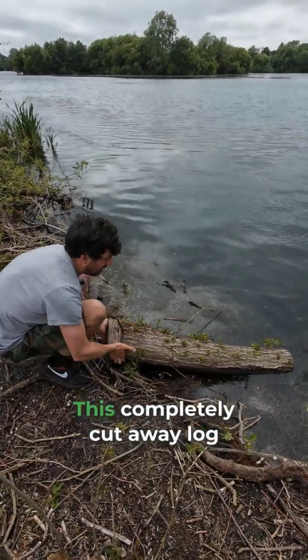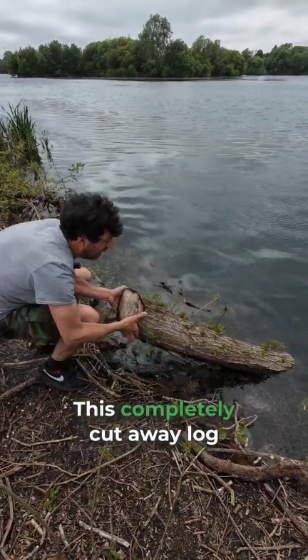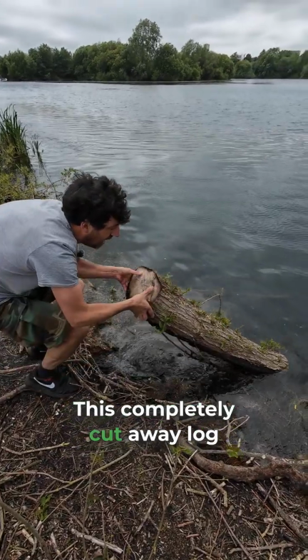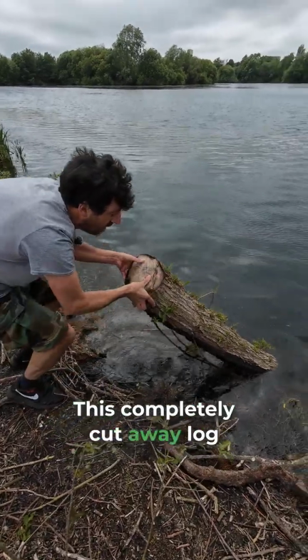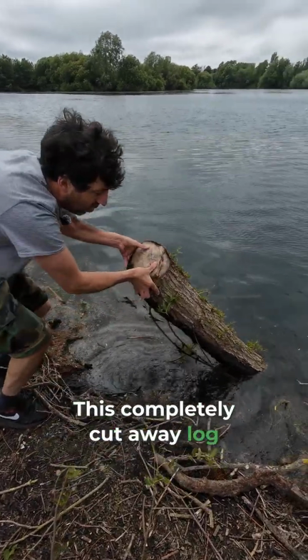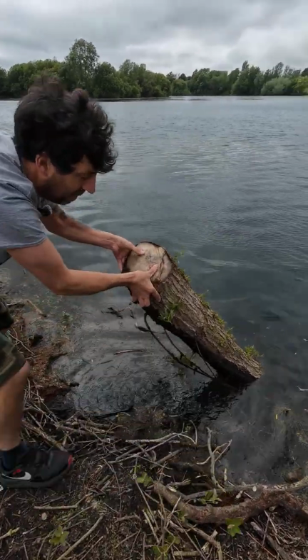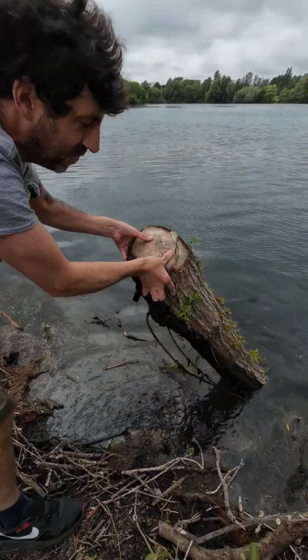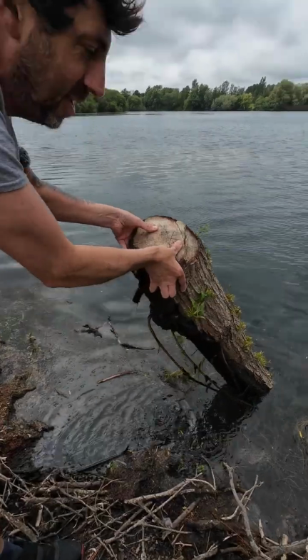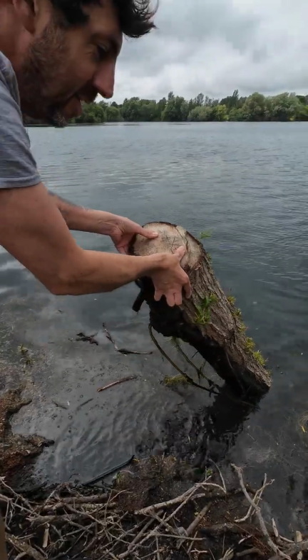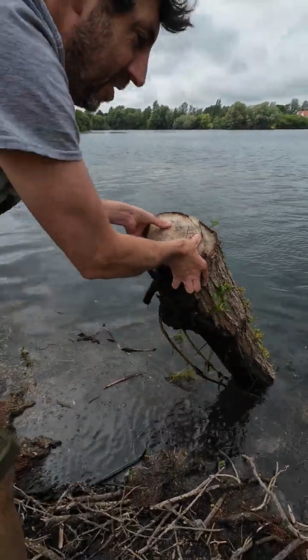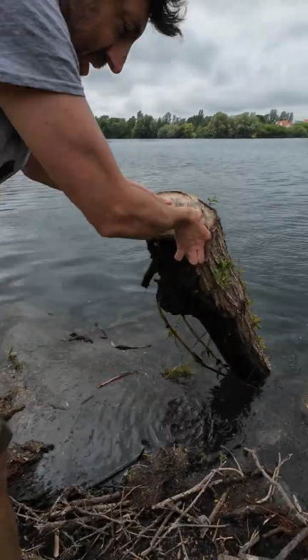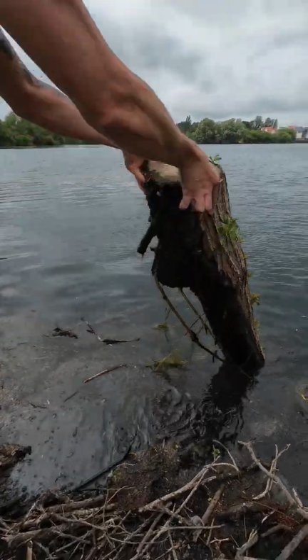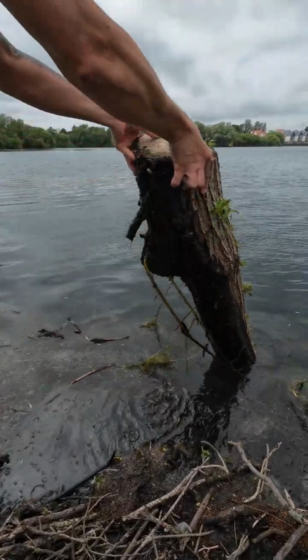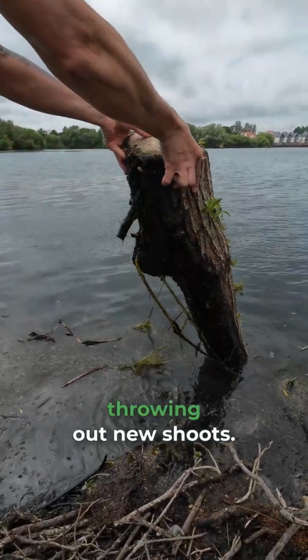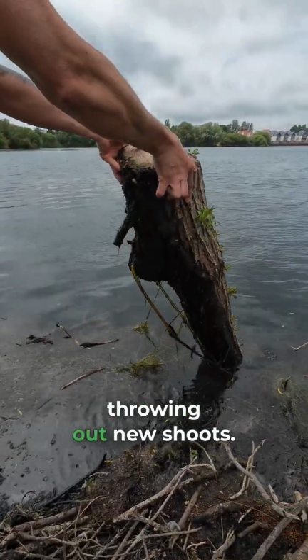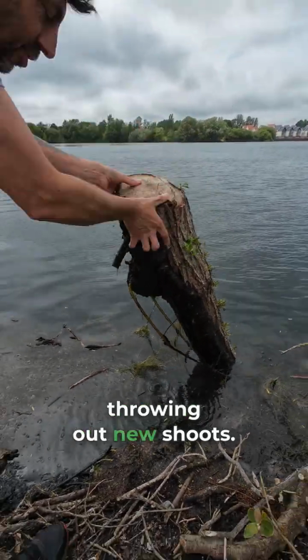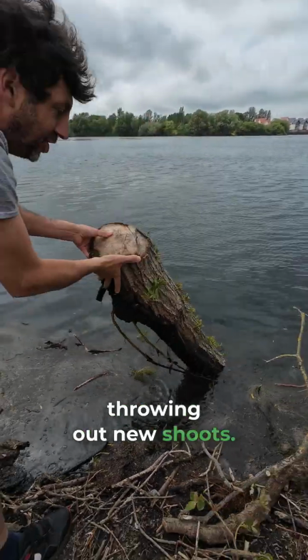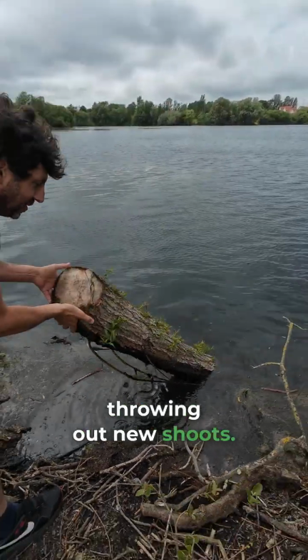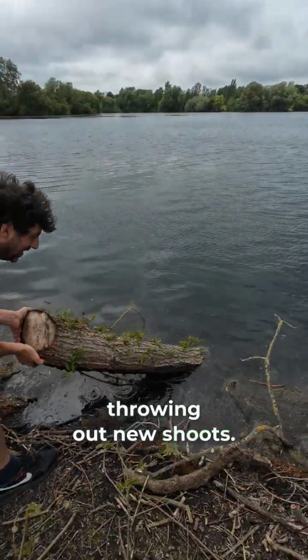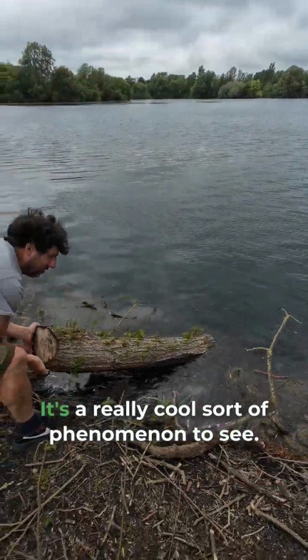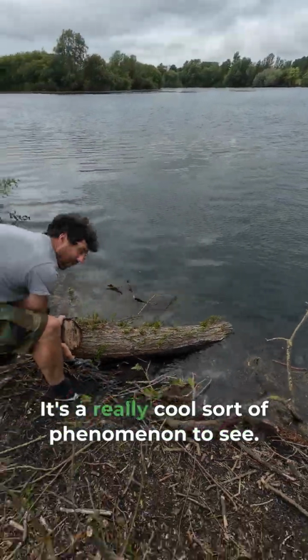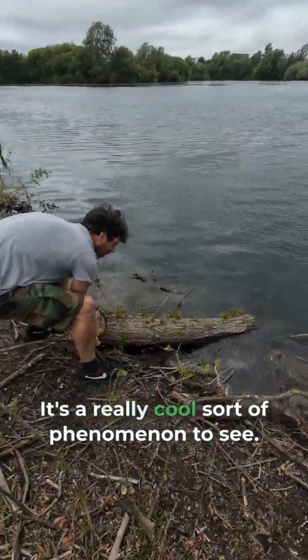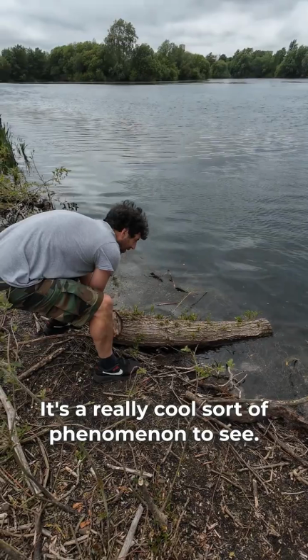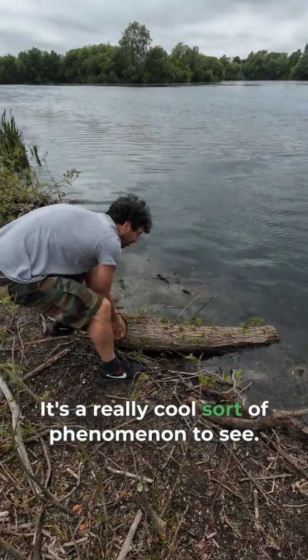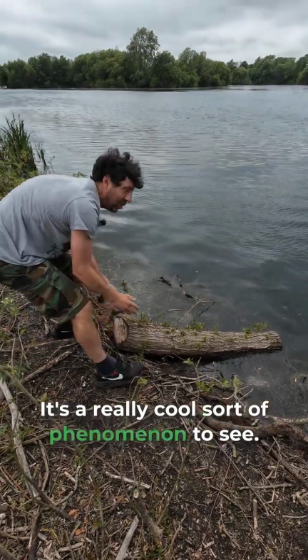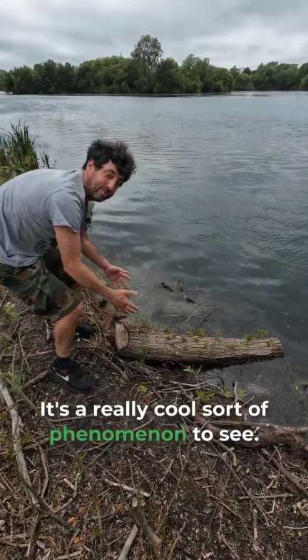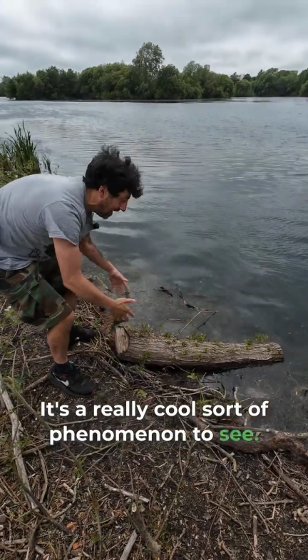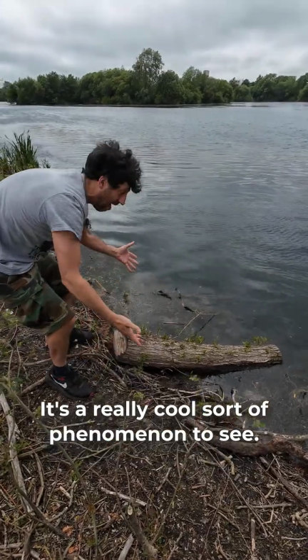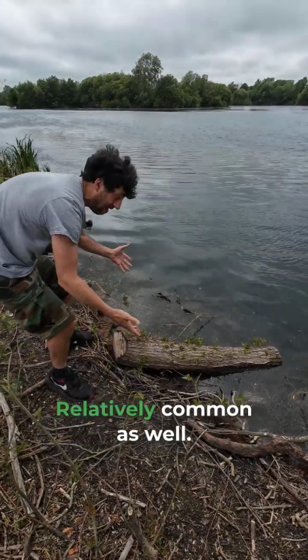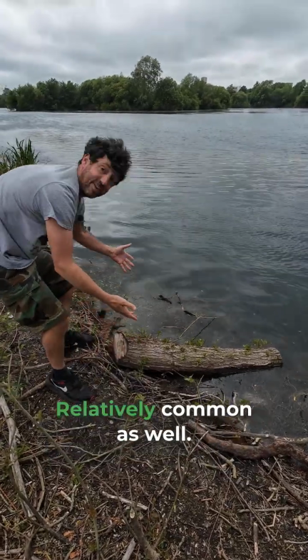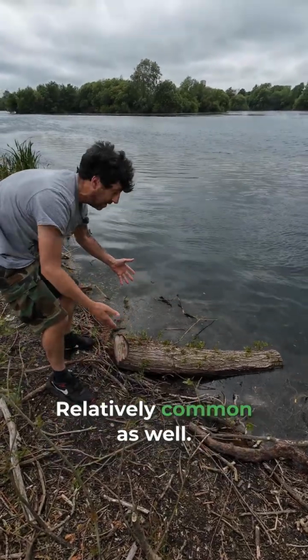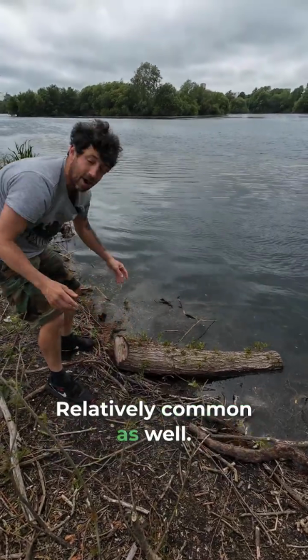This completely cut away log throwing out new shoots — it's a really cool phenomenon to see. Relatively common as well.